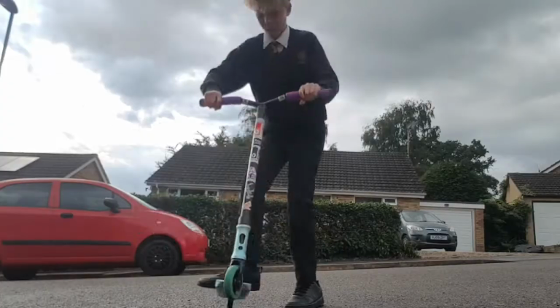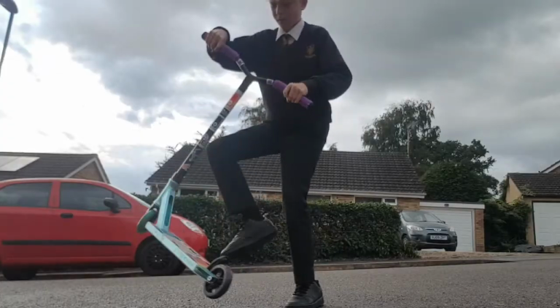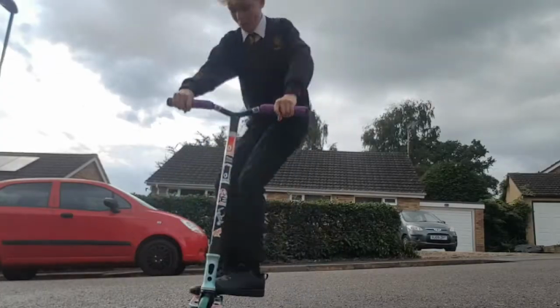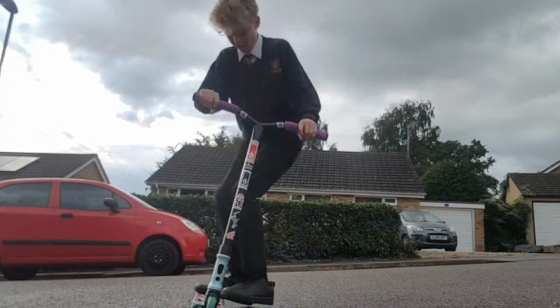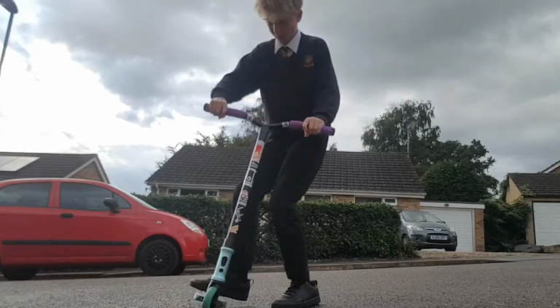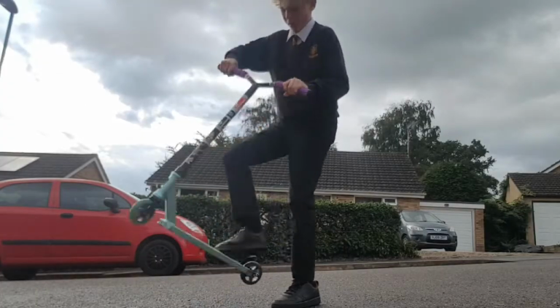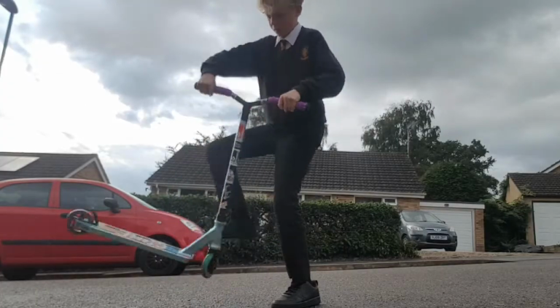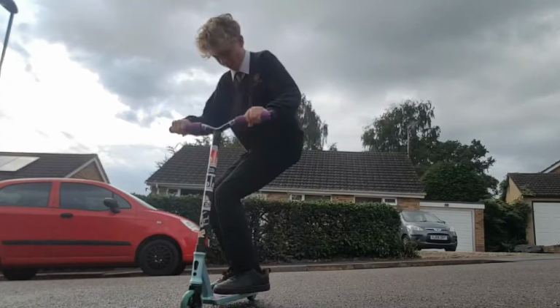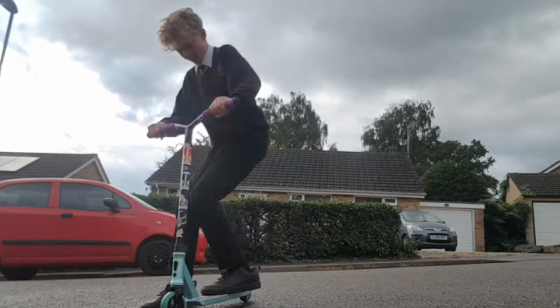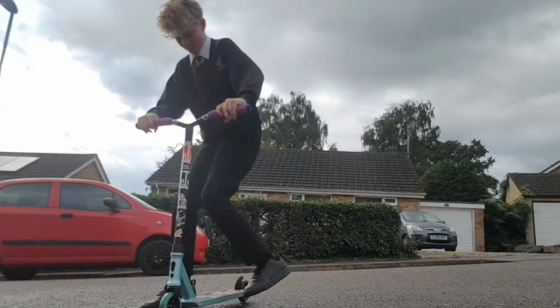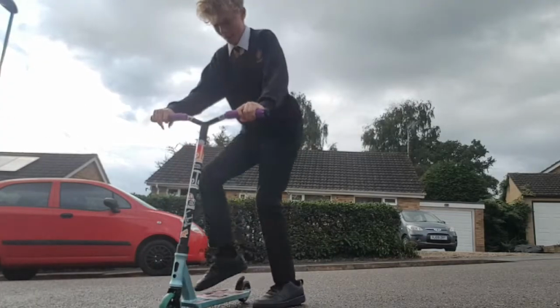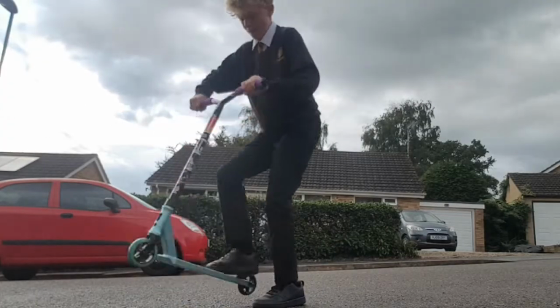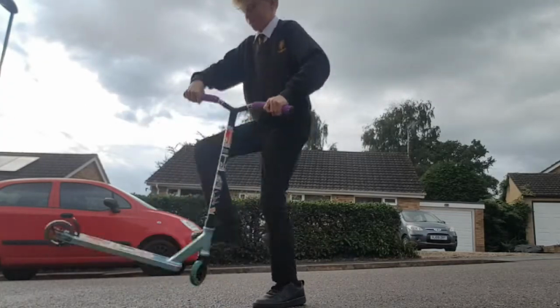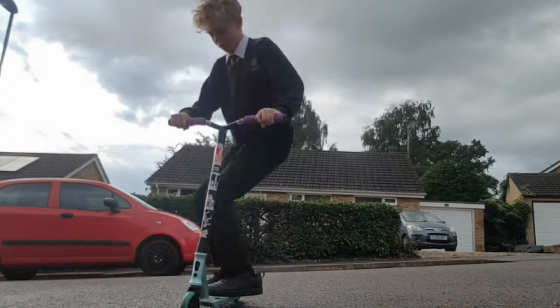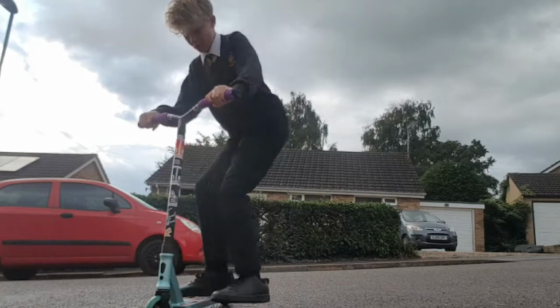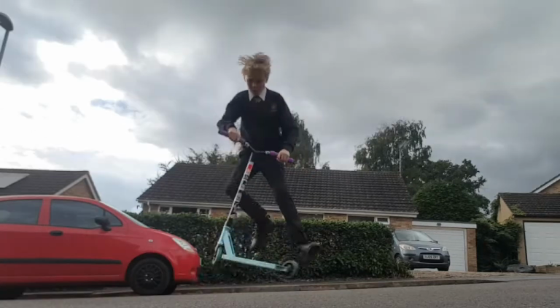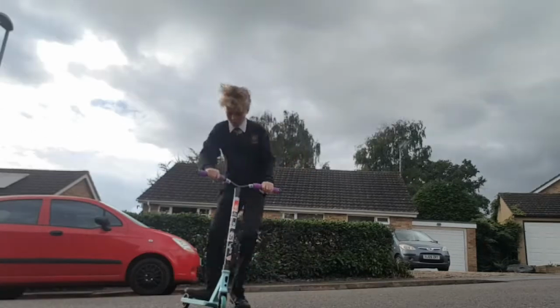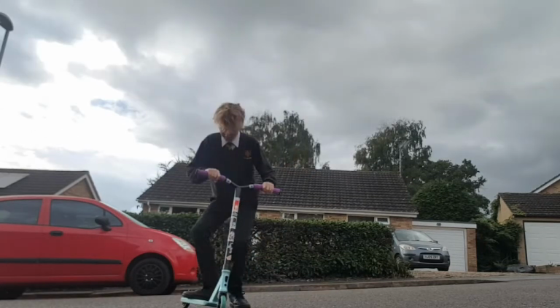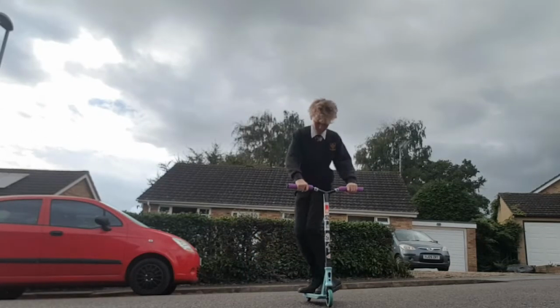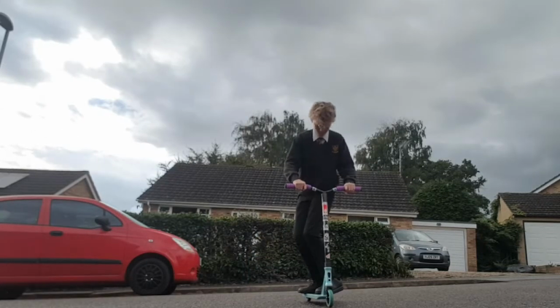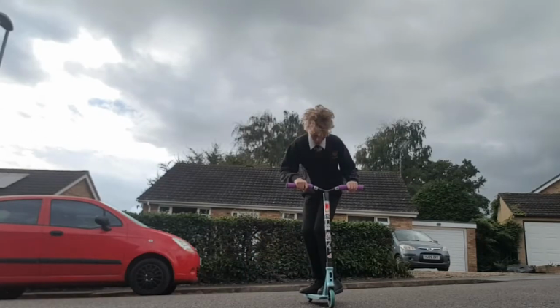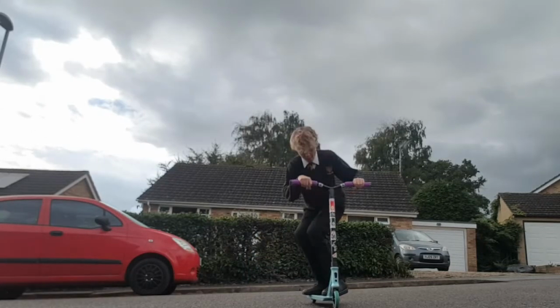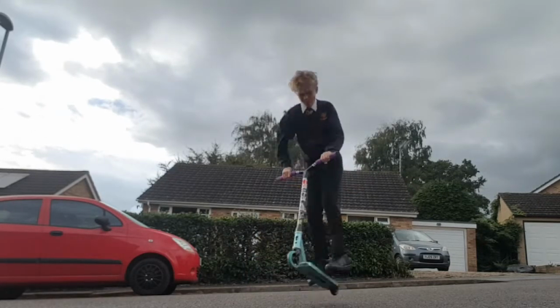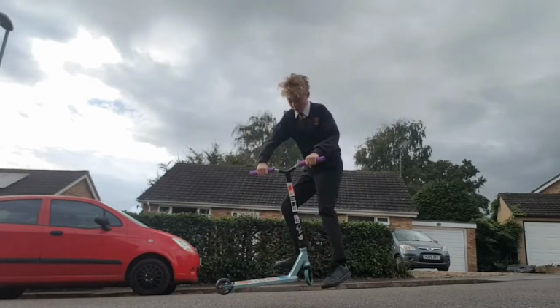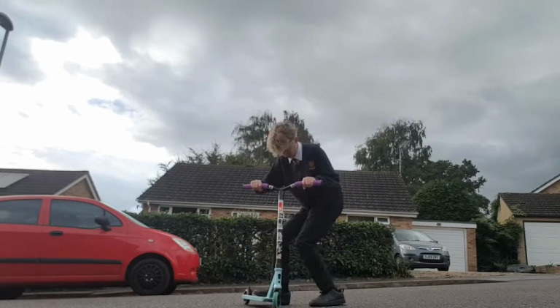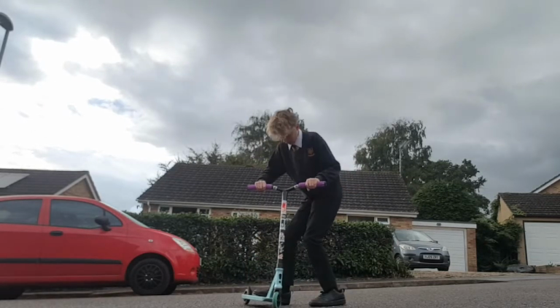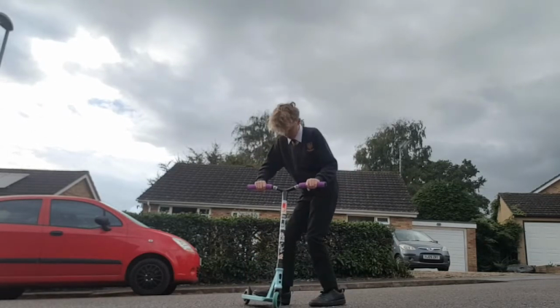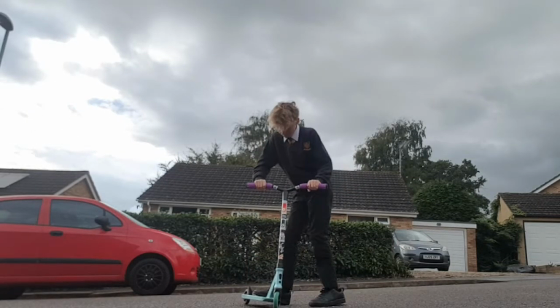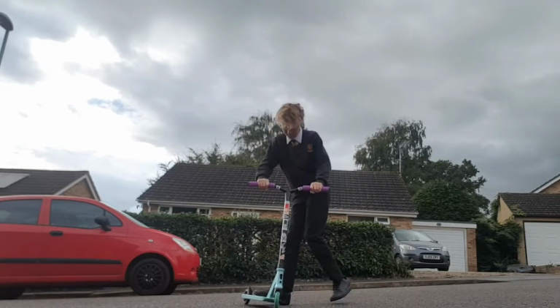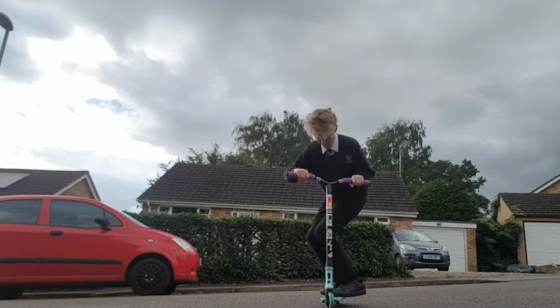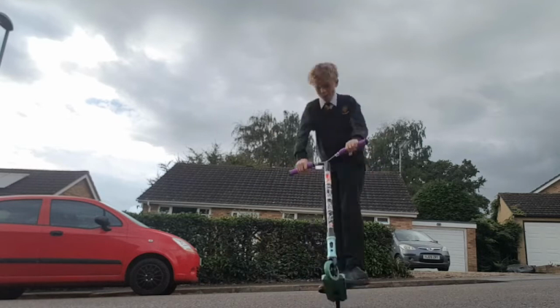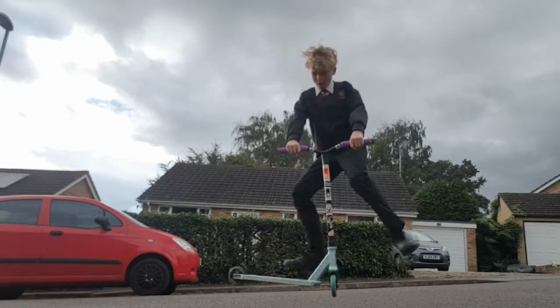Now we're going to practice flicking and landing with the tail whip. This is going to help us when we actually go for it. Once you've come this far, try and put all of those steps together and start practicing landing on one foot. This may take a while.